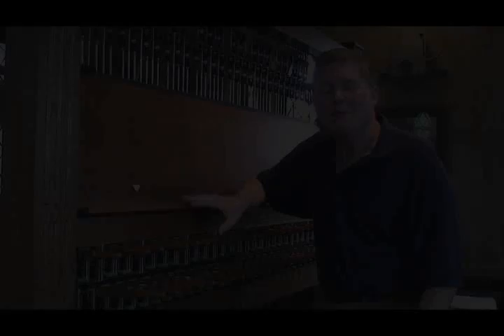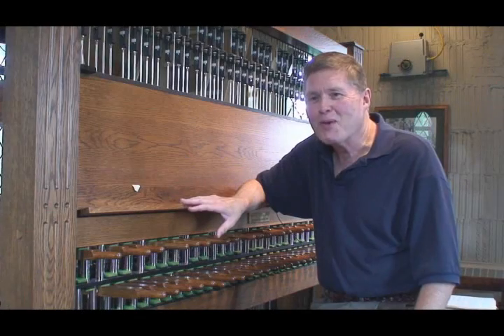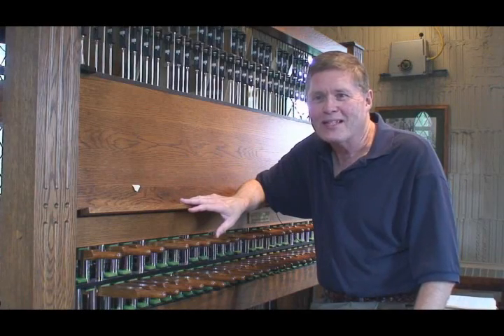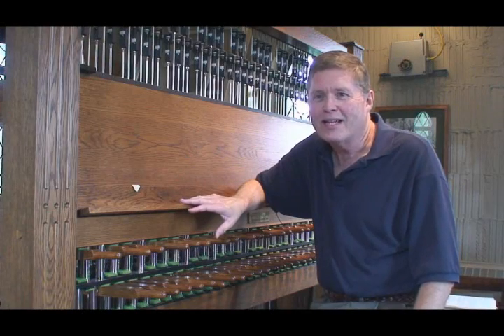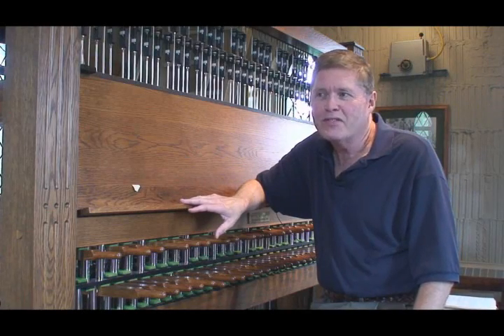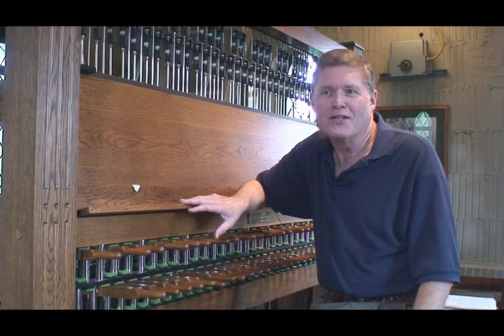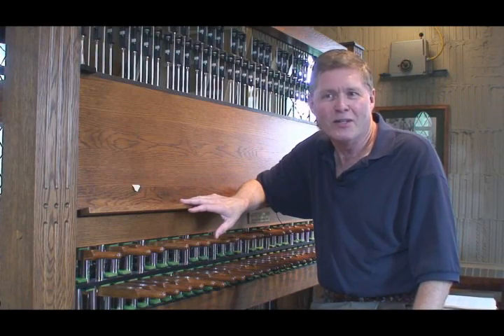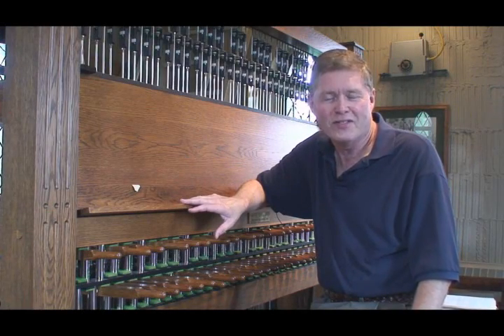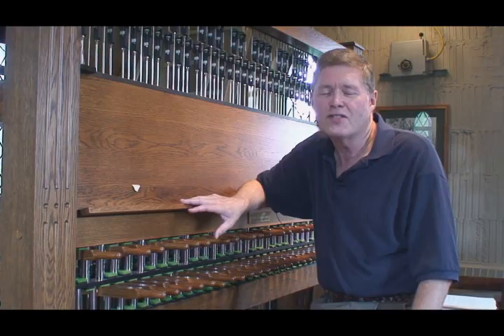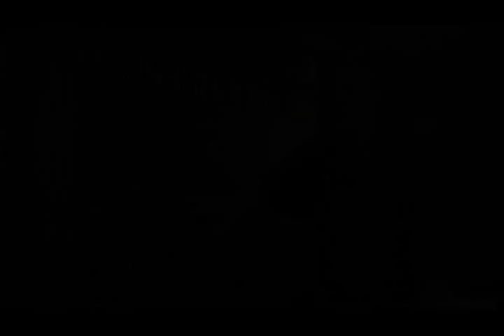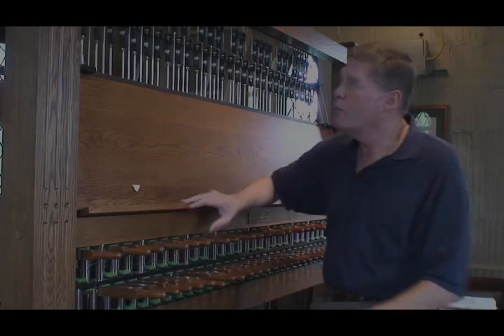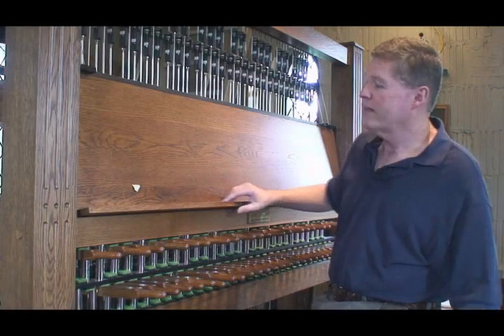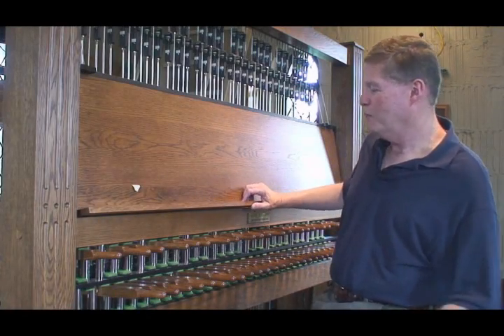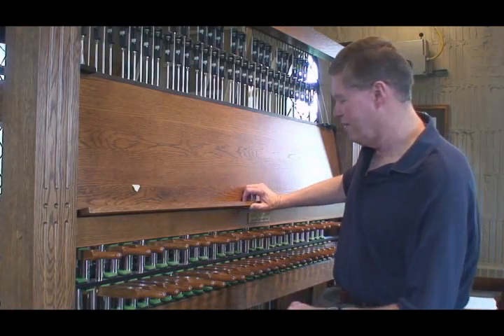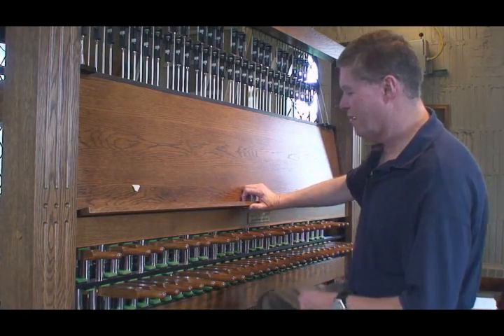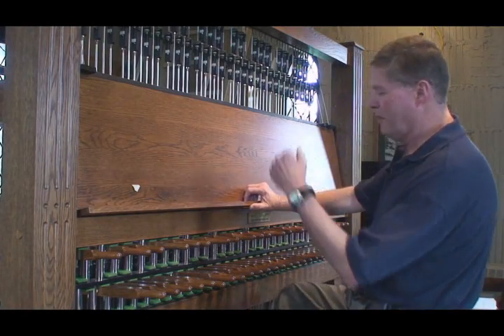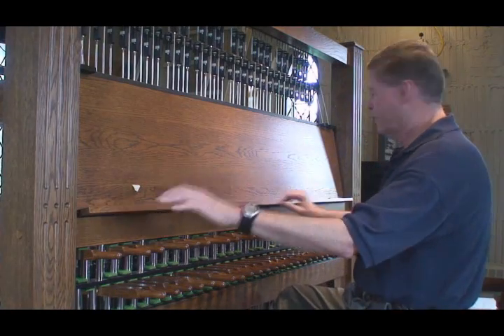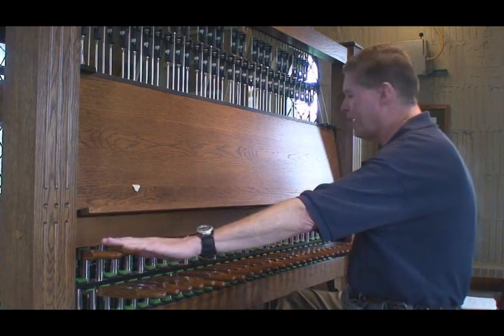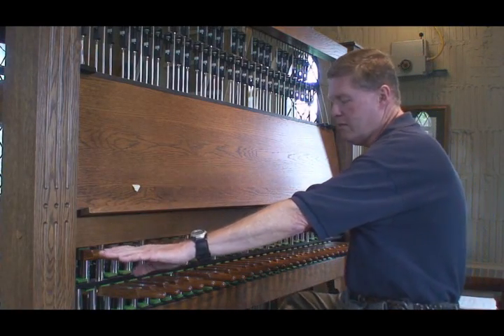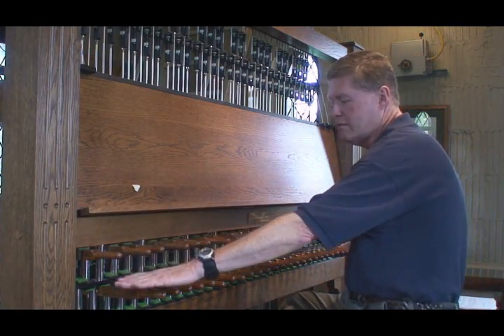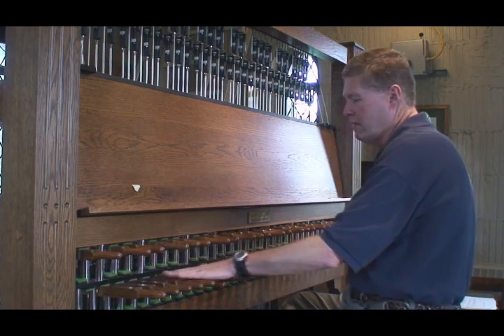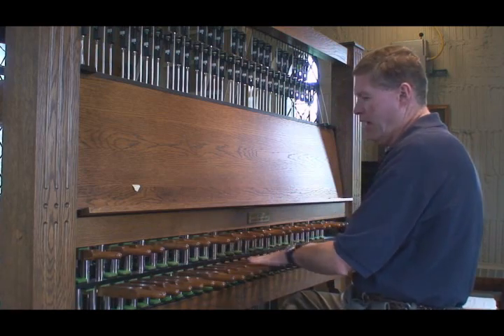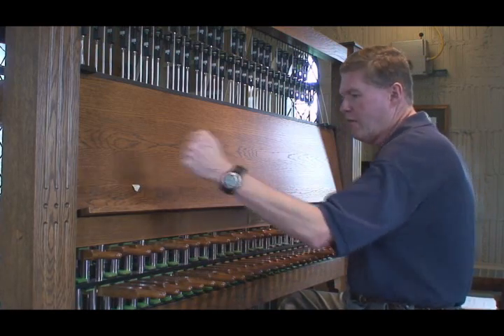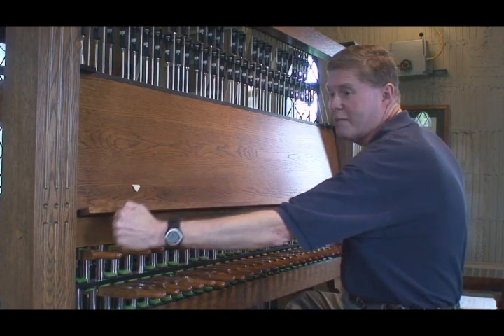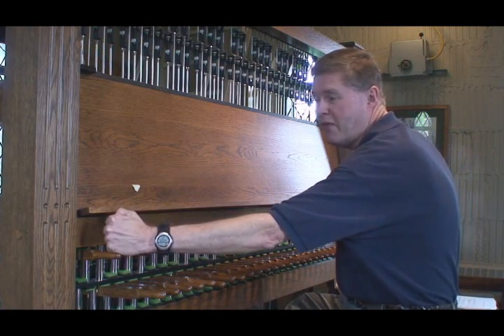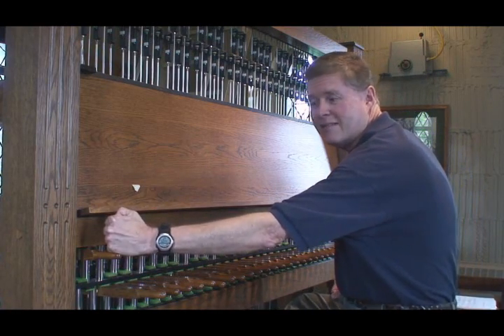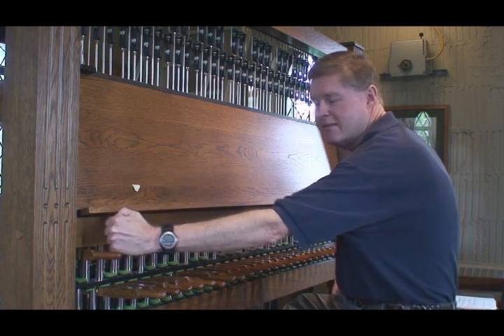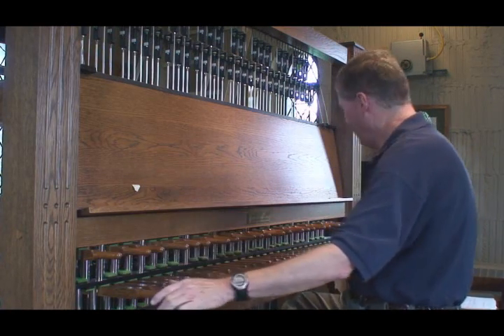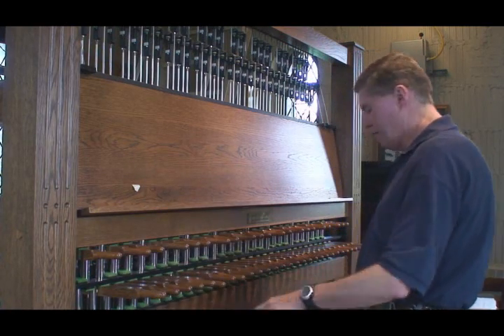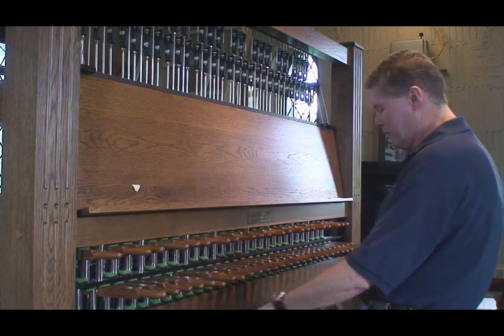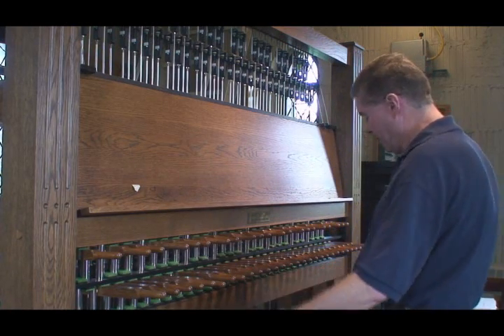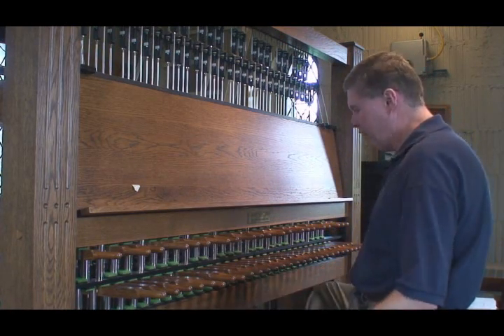My name is Ray McClellan and I'm the University Carillonneur here at Michigan State University. The carillon works with 49 bells, and all the bells can be played with the hands, and some of the bells can be played with feet.